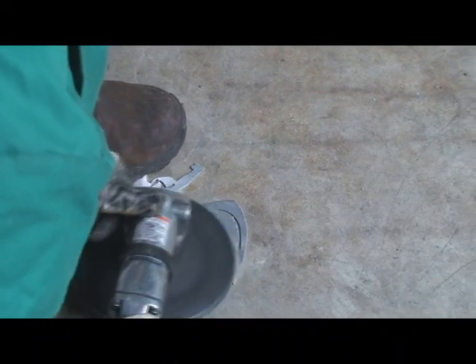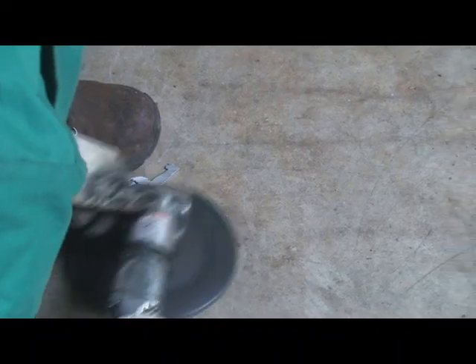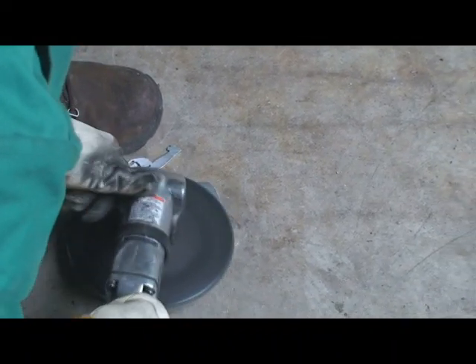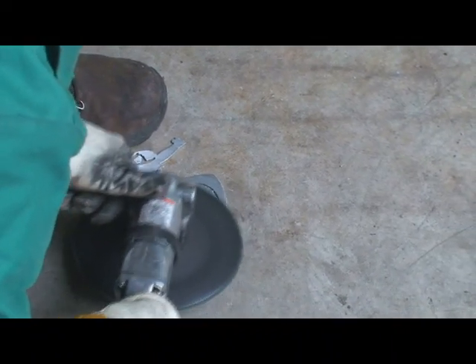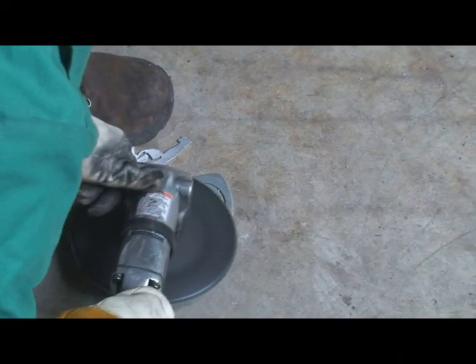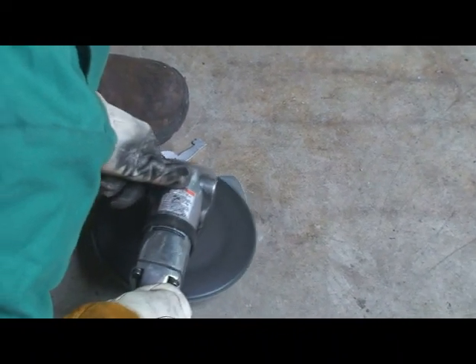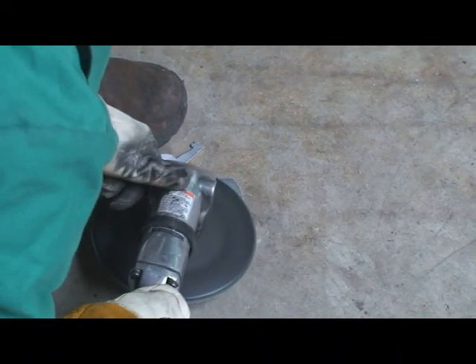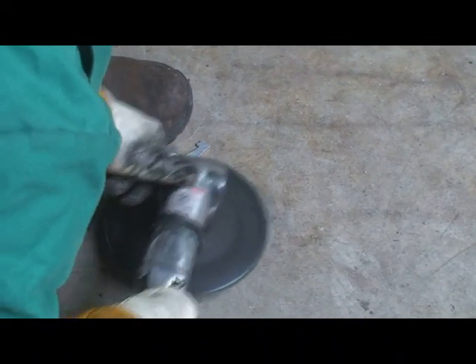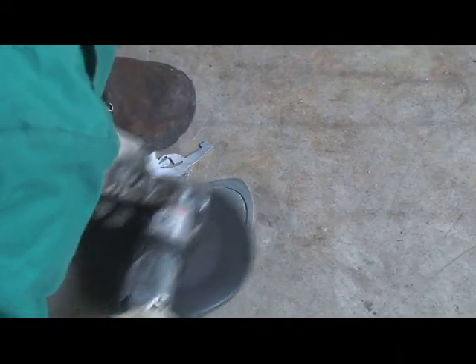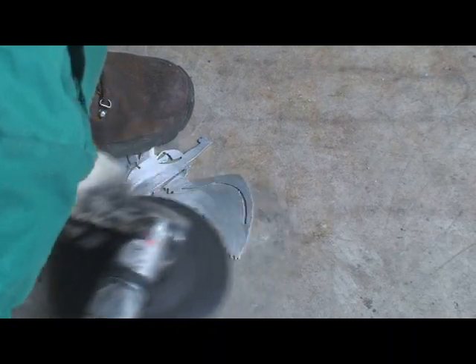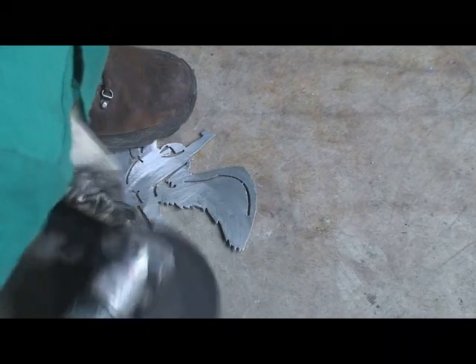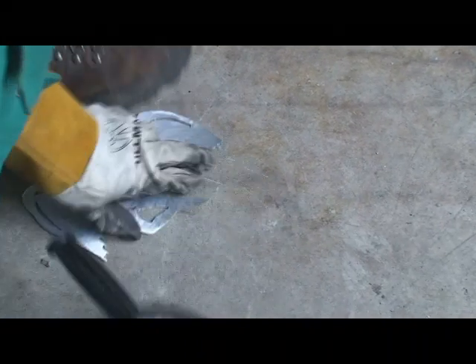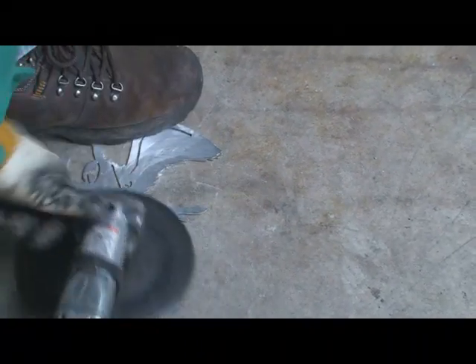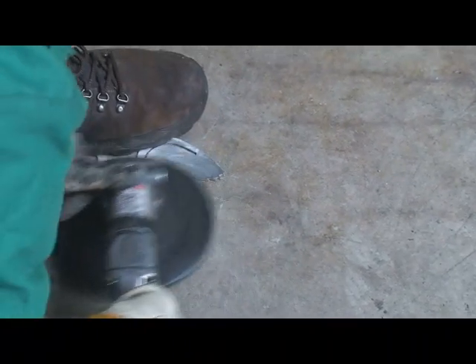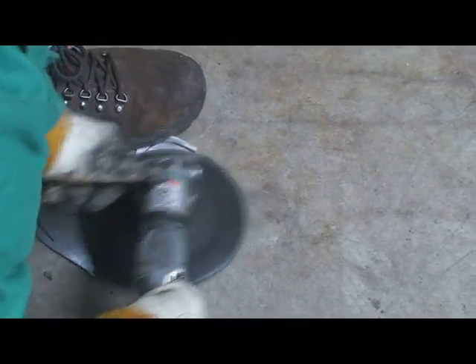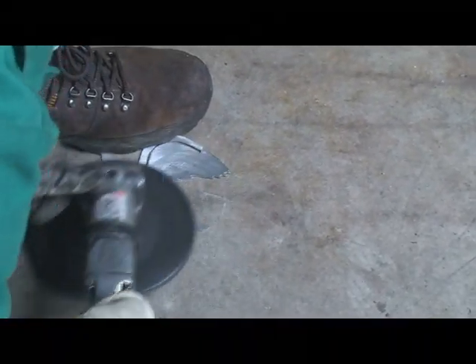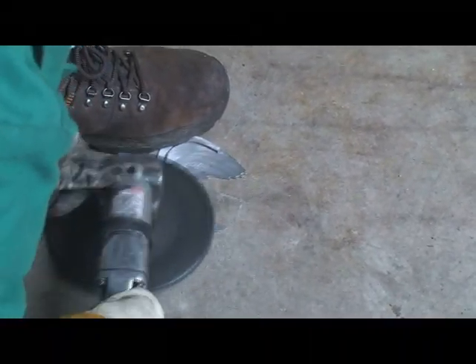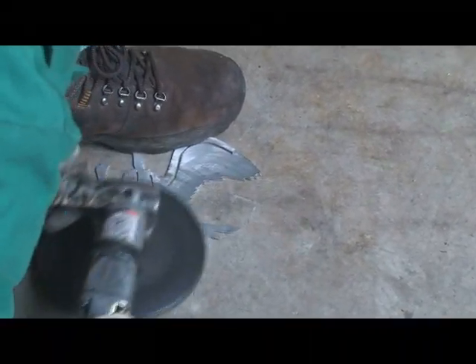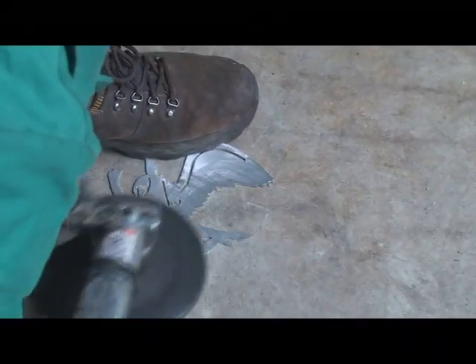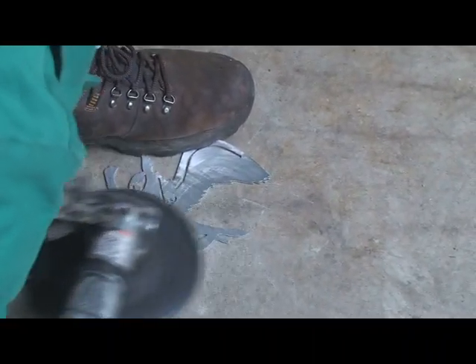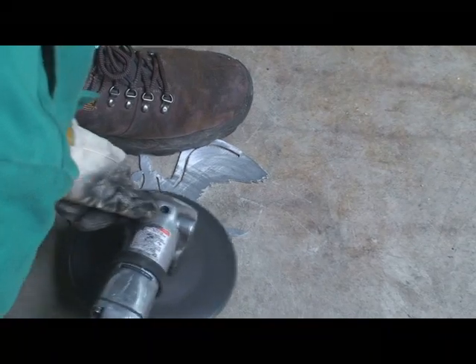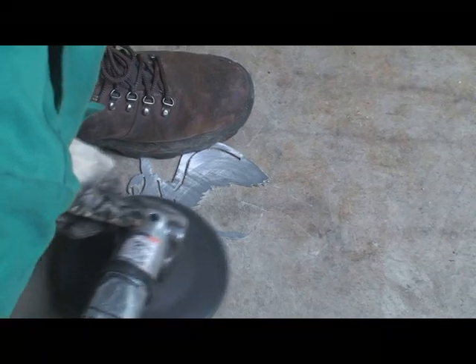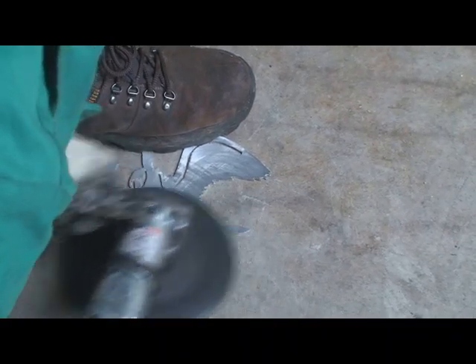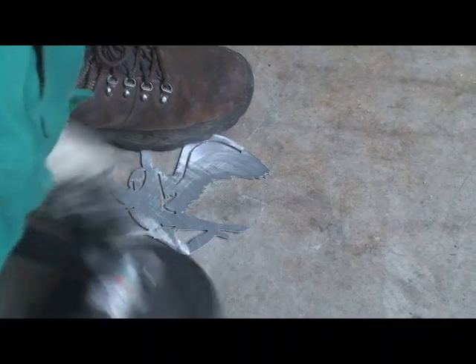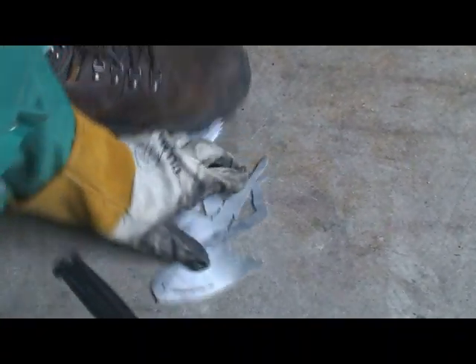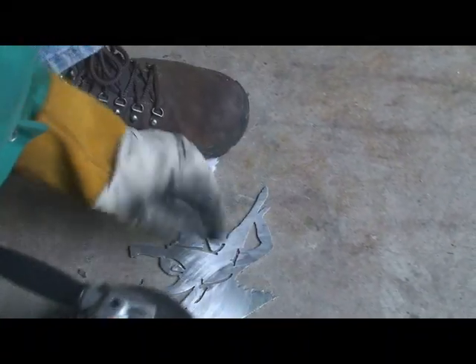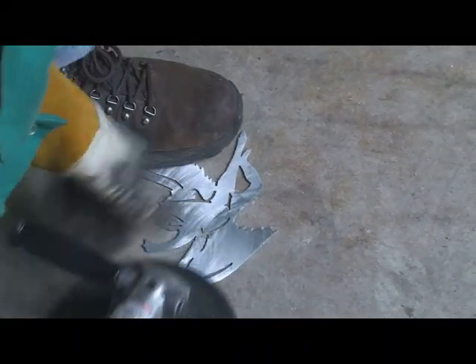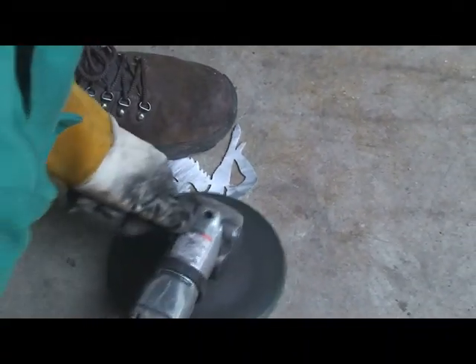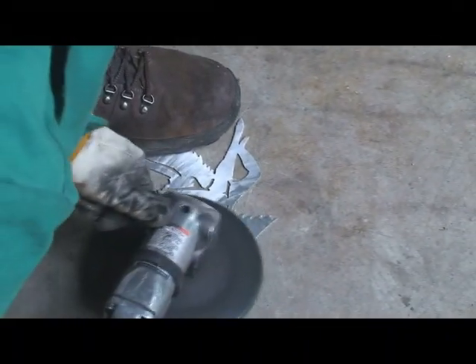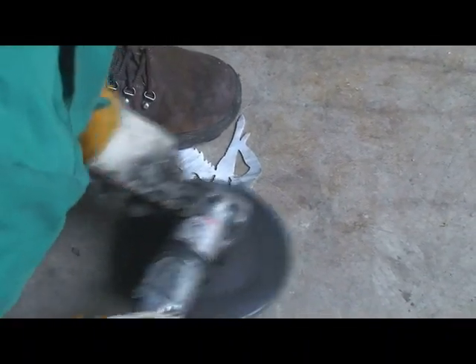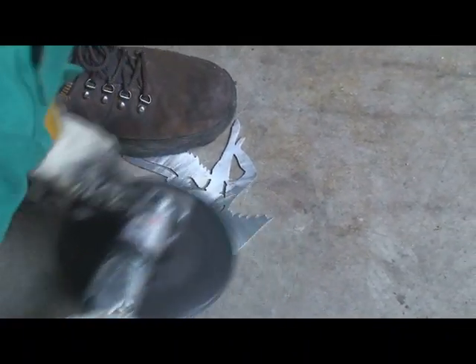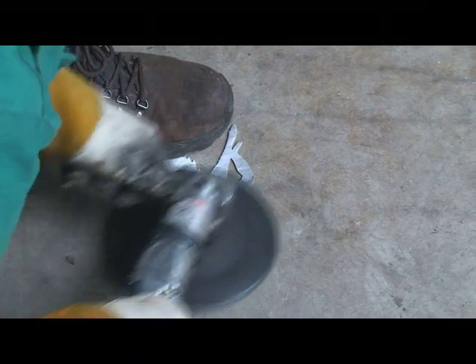So I'm not pushing too hard here really, I'm just trying to knock down all those high spots. You'll notice the grind marks are also sticking into that stomp pad, which we're going to want to do something about that a little bit later.